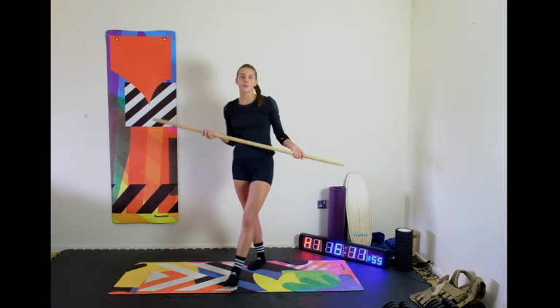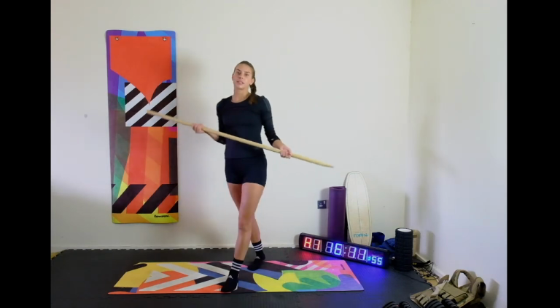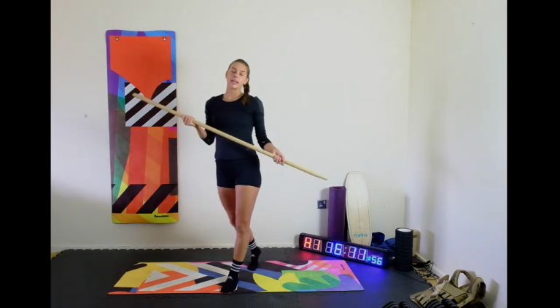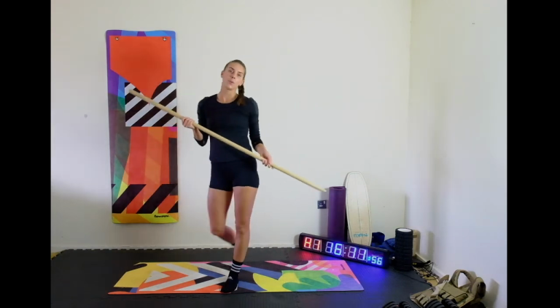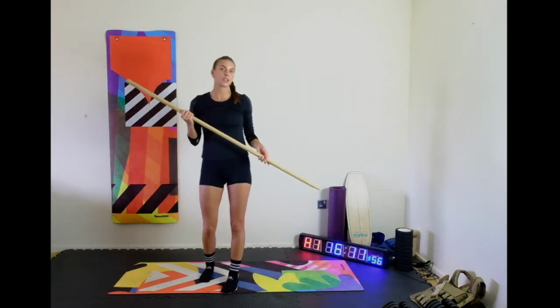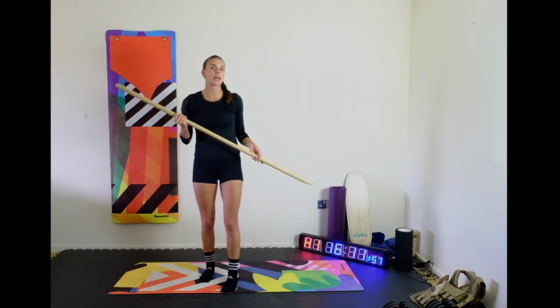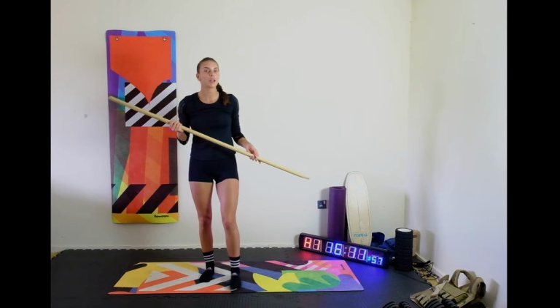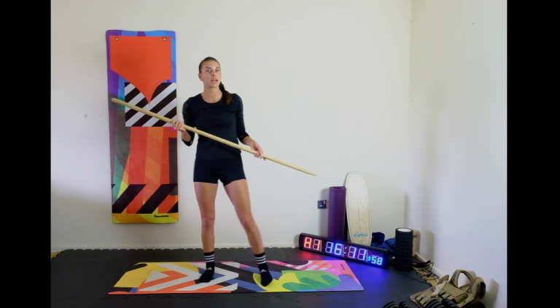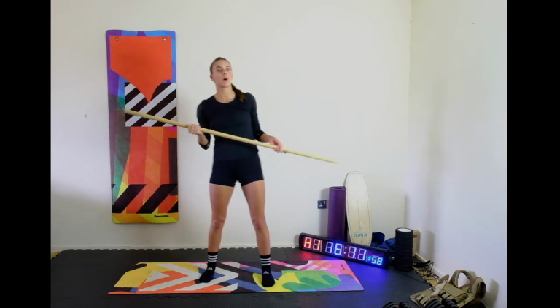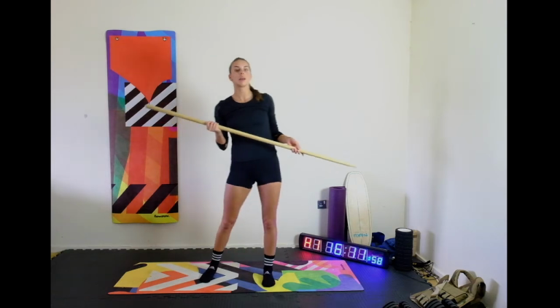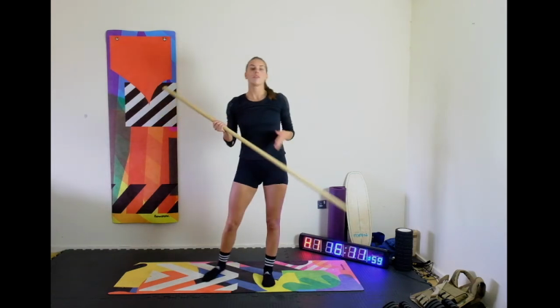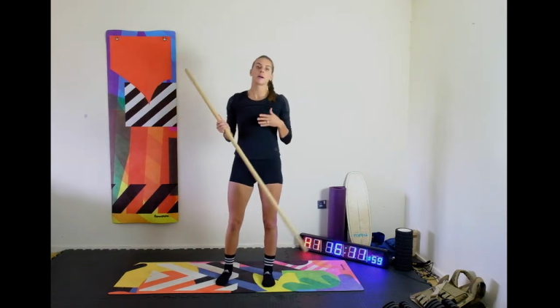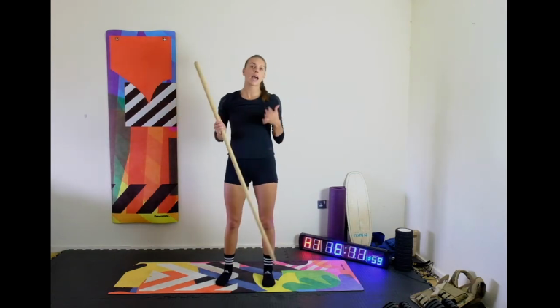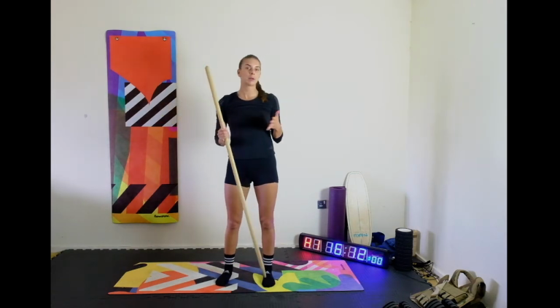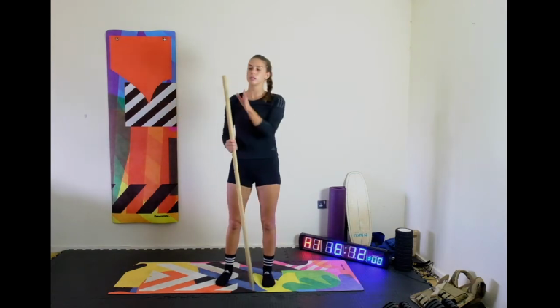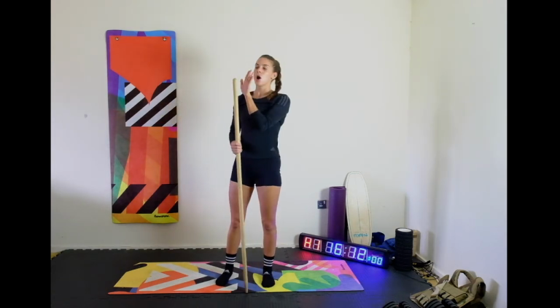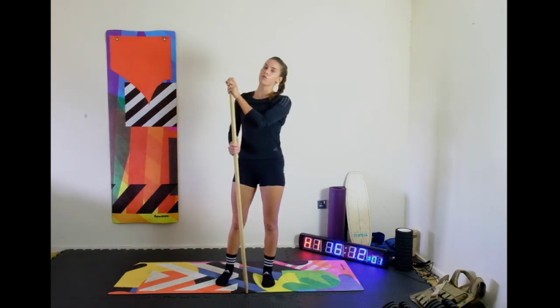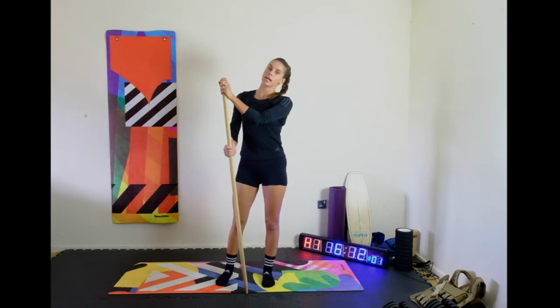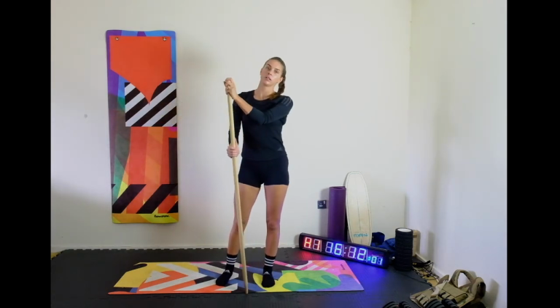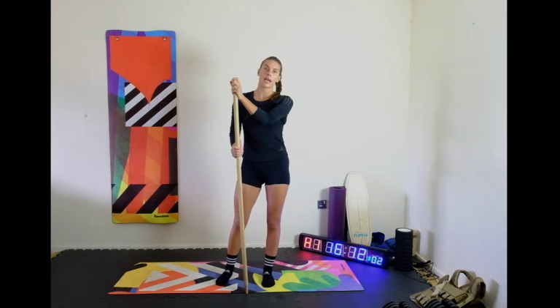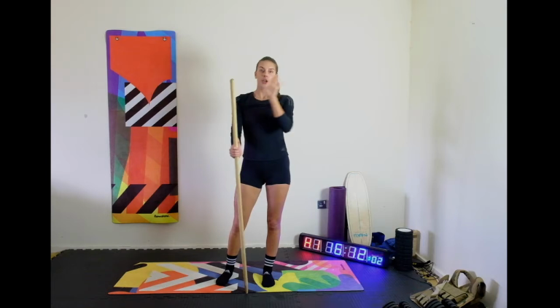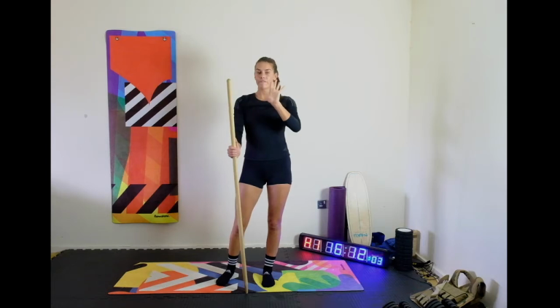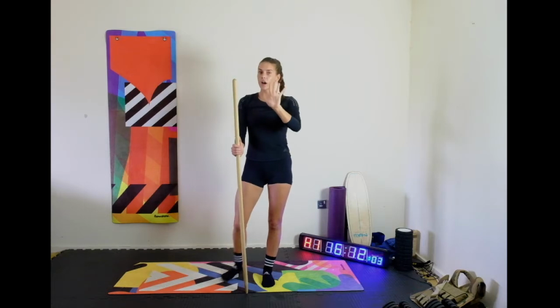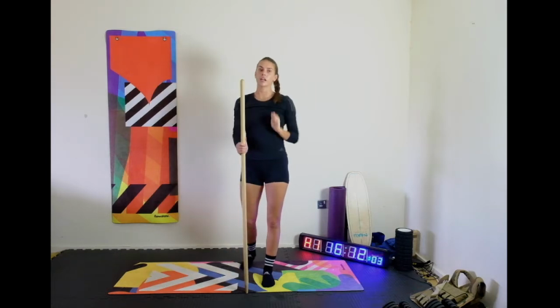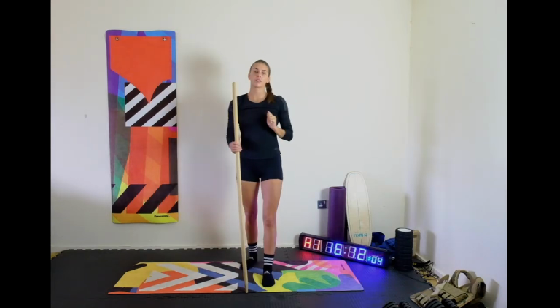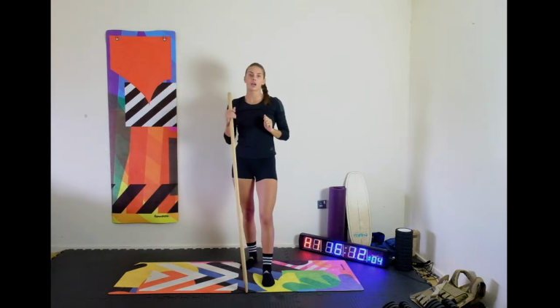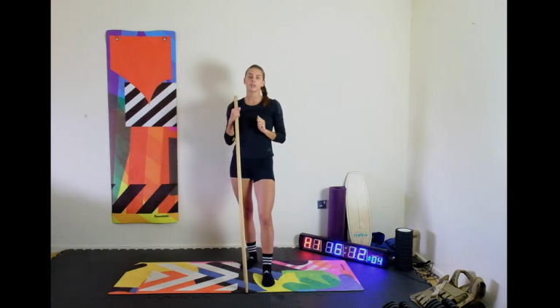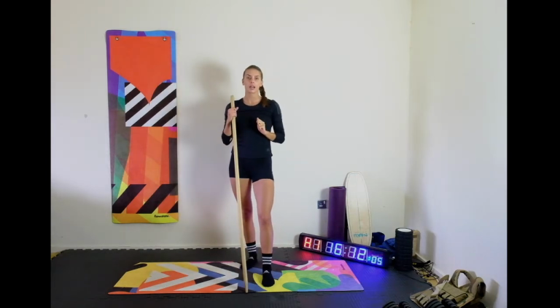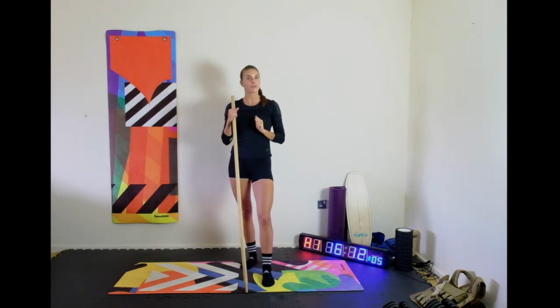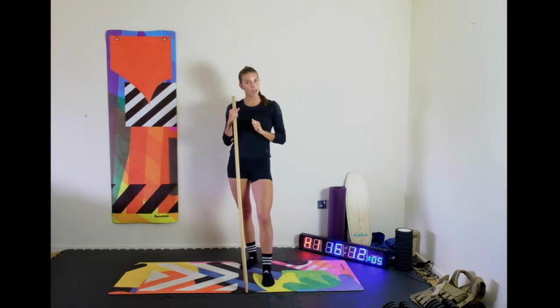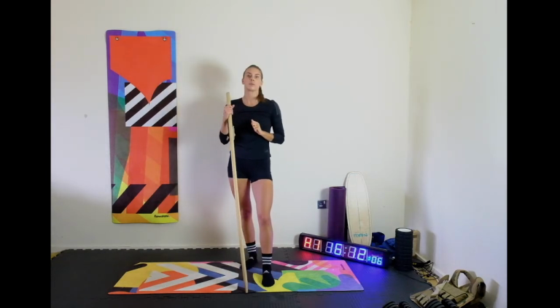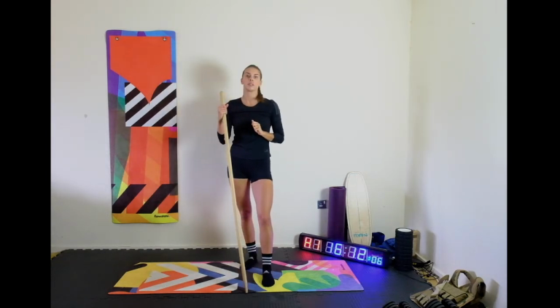For the workout today, we are going to do 10 overhead squats followed by 10 burpees over the dowel. You have five rounds of this in total, and I'm going to do the very first one with you.